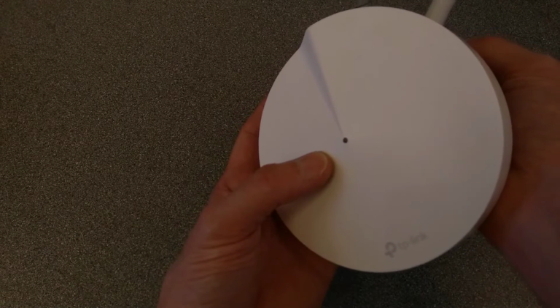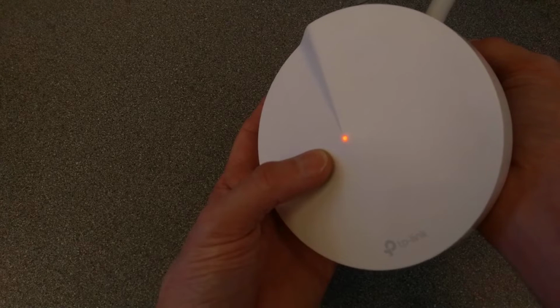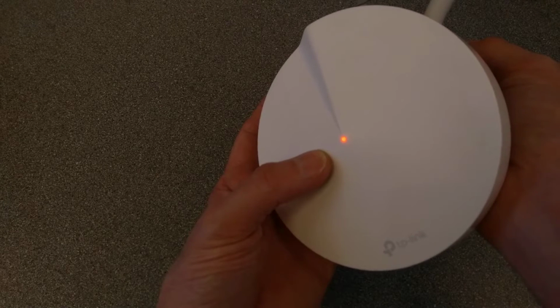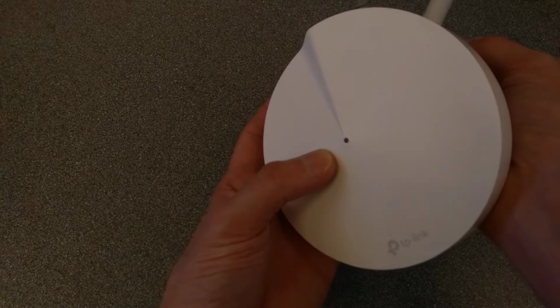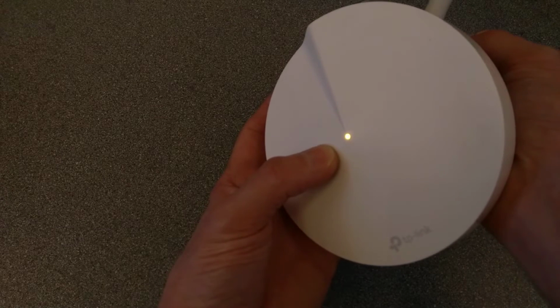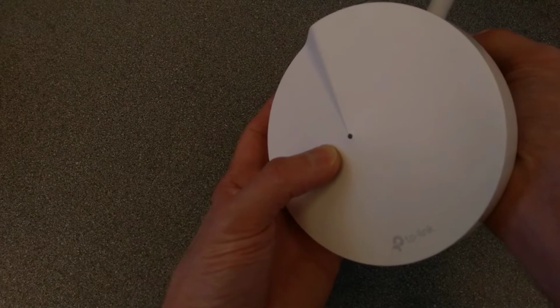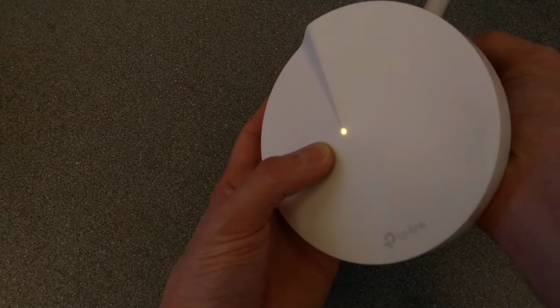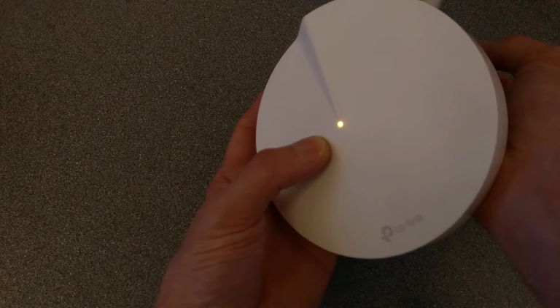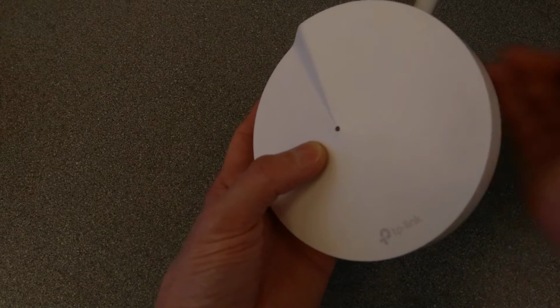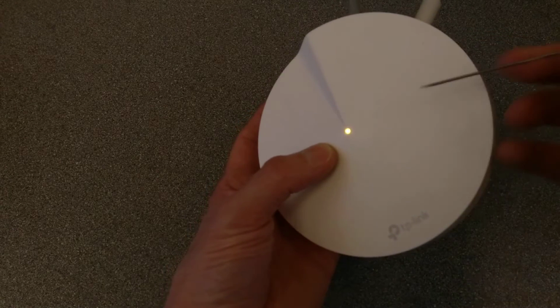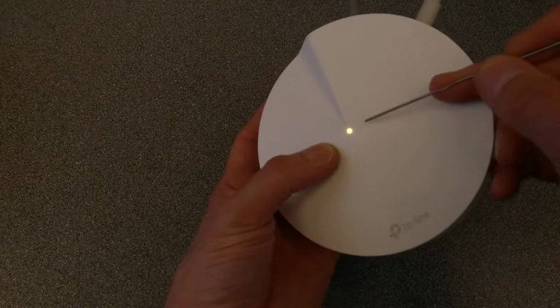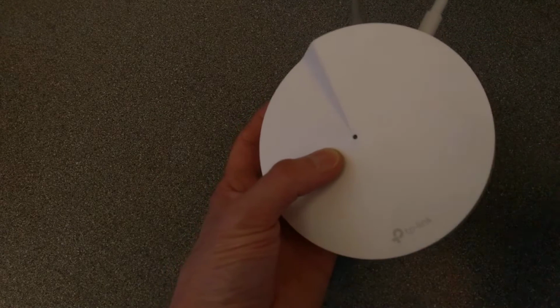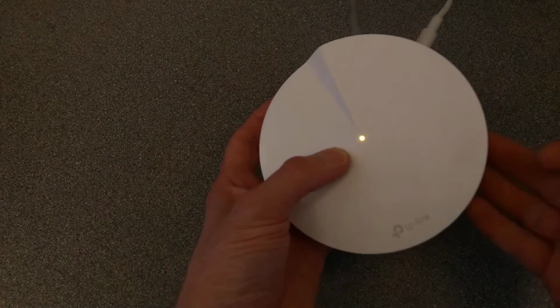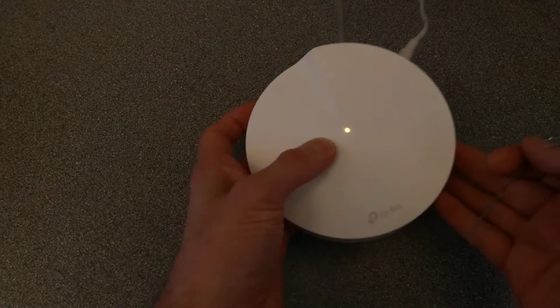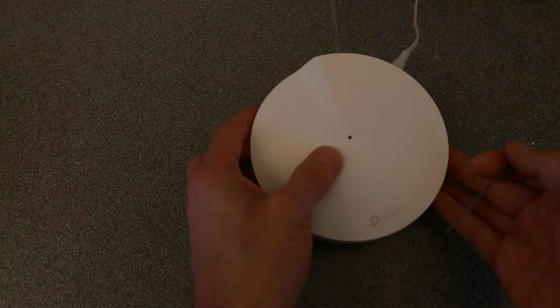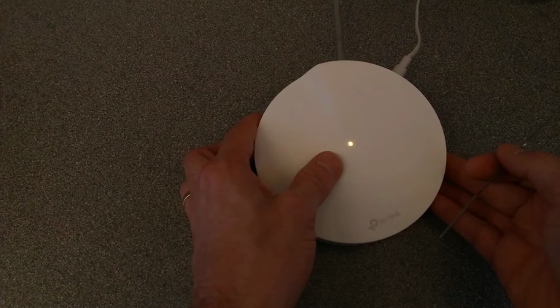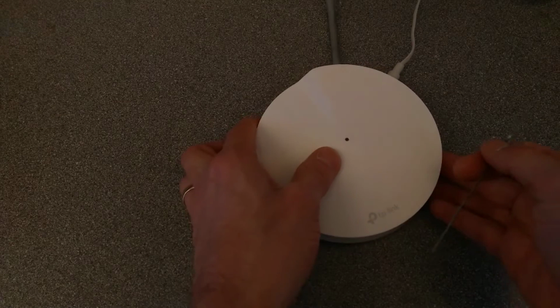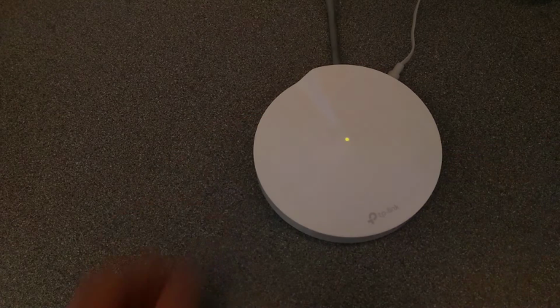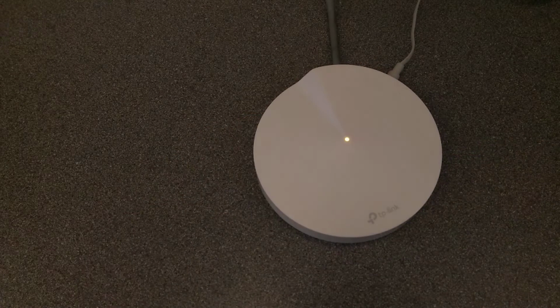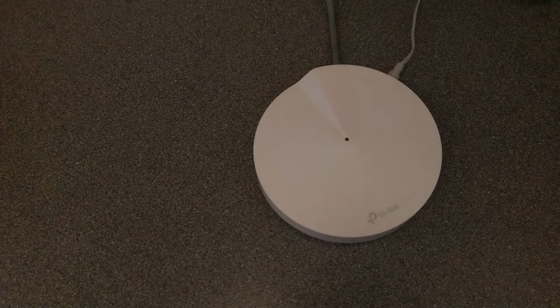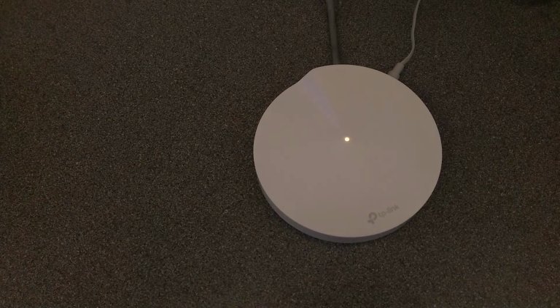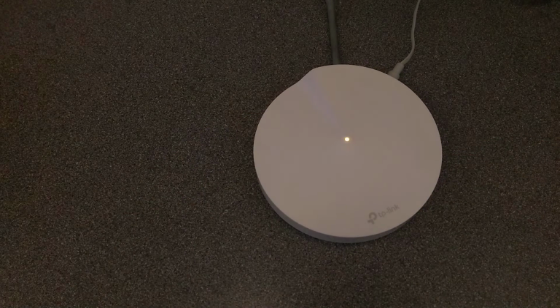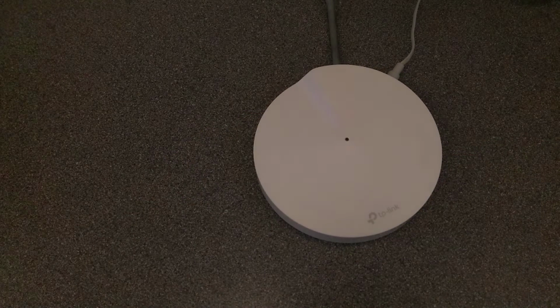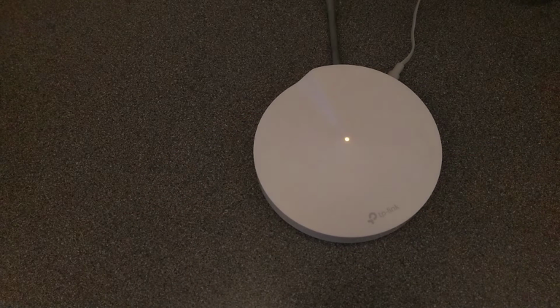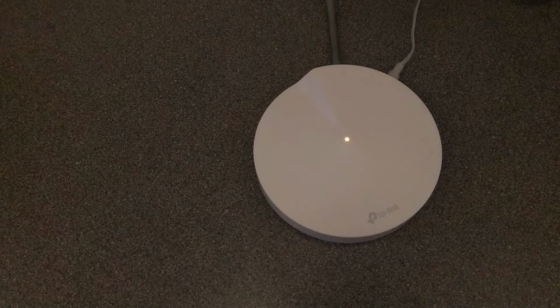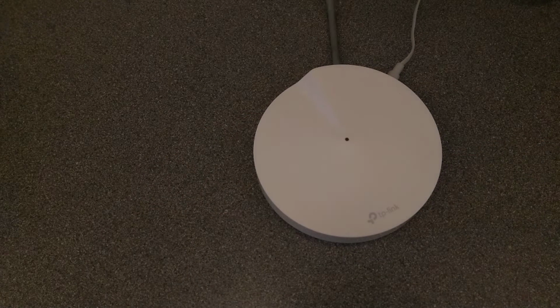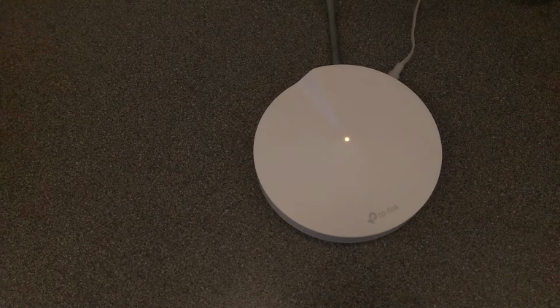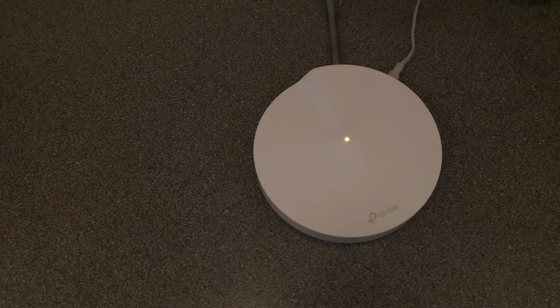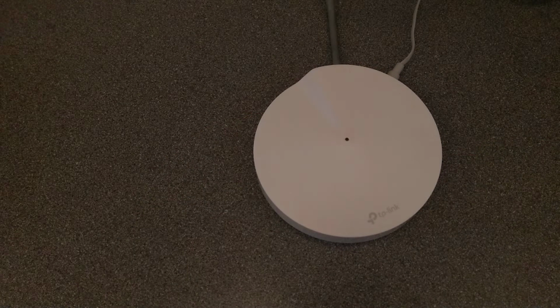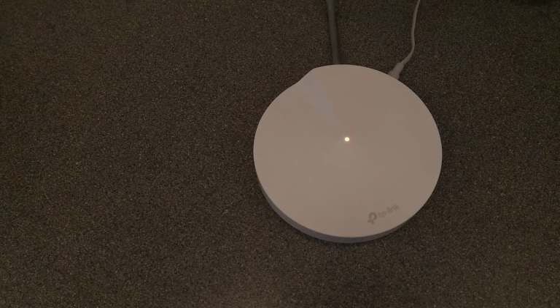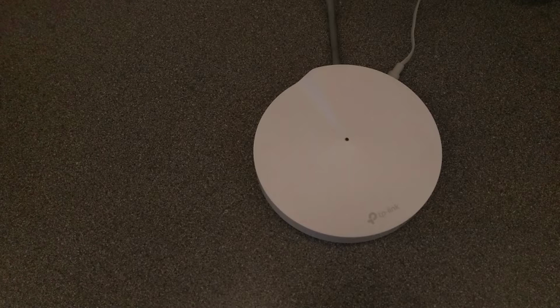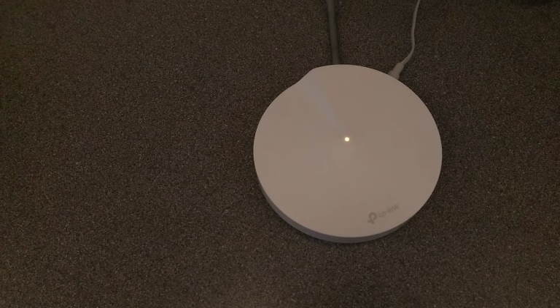I'm going to press it now and let go now, and that is now flashing orange. And now we wait for it to reboot.